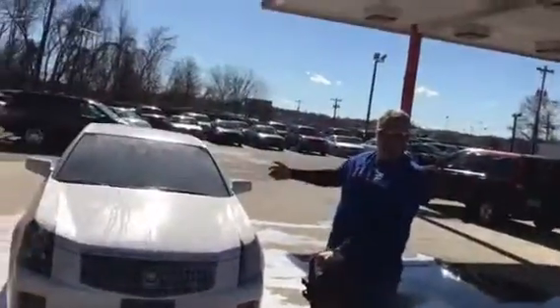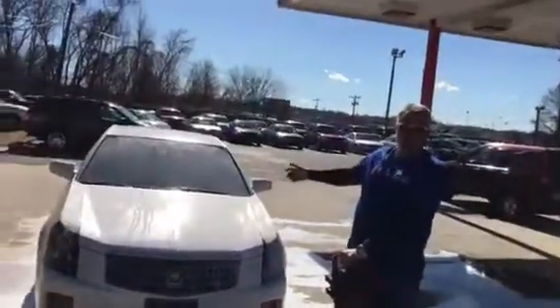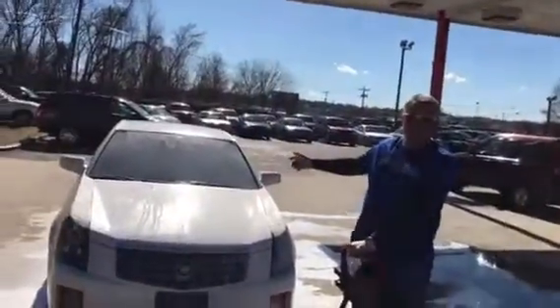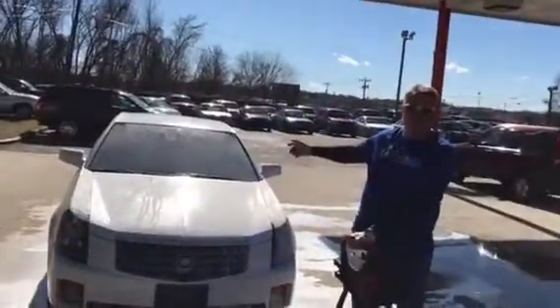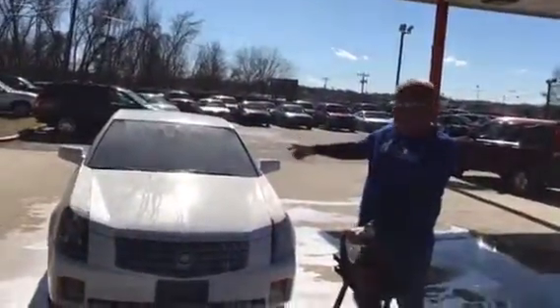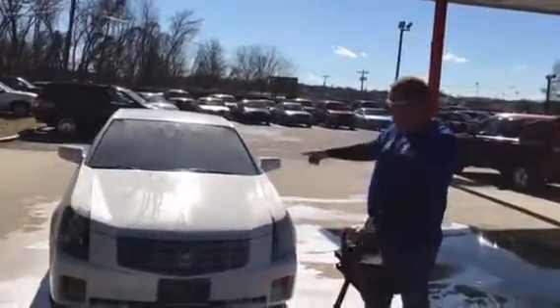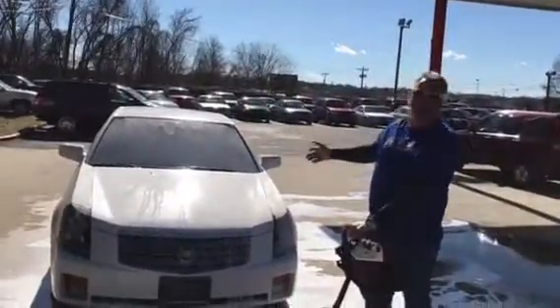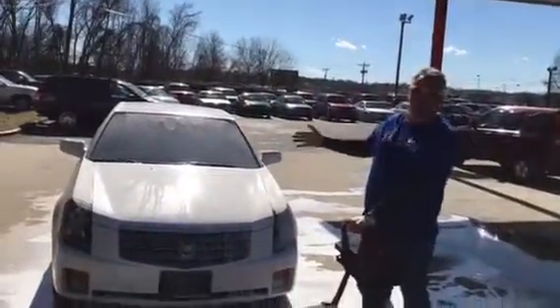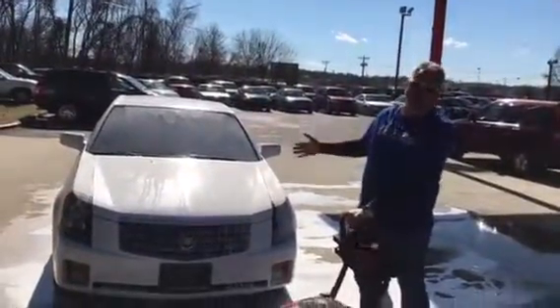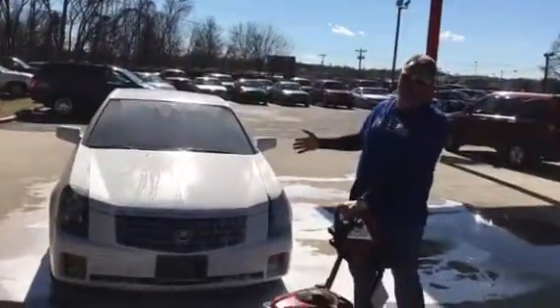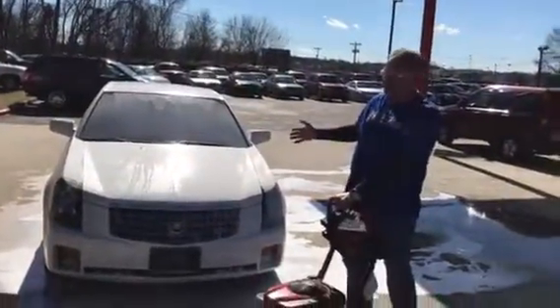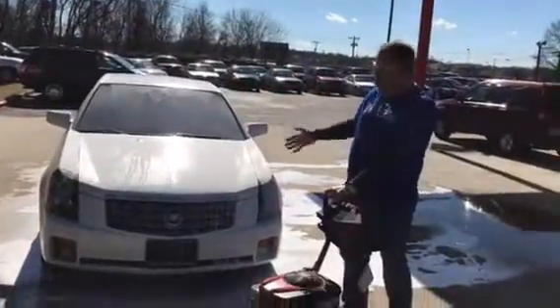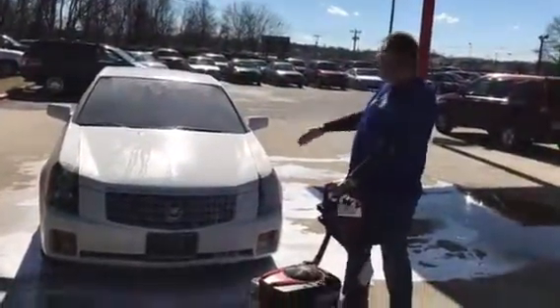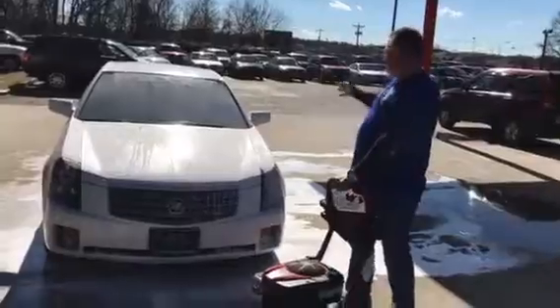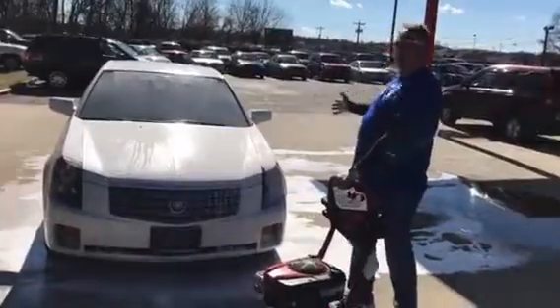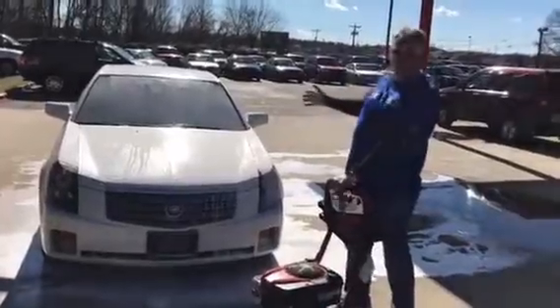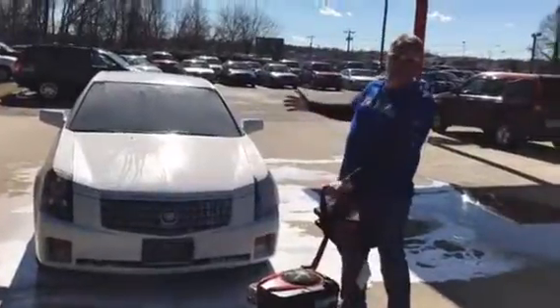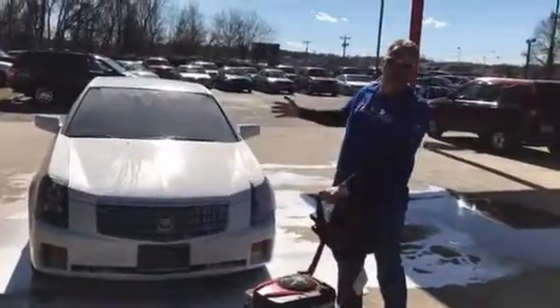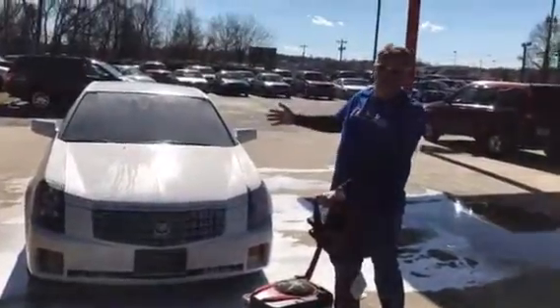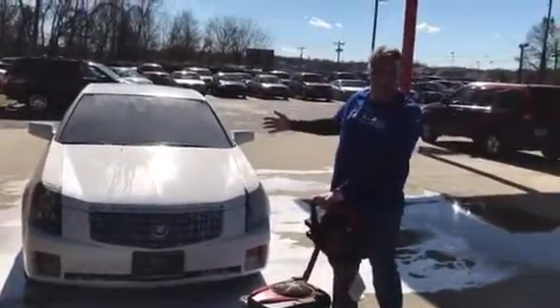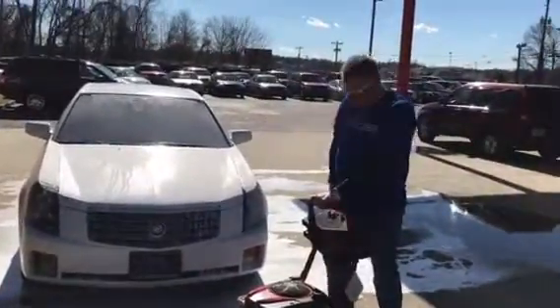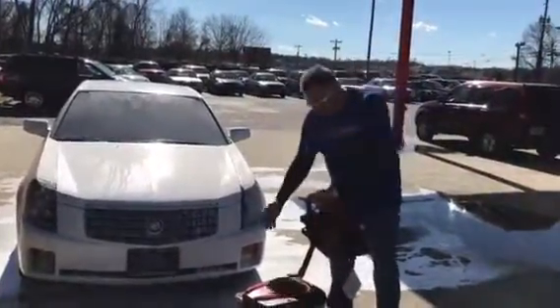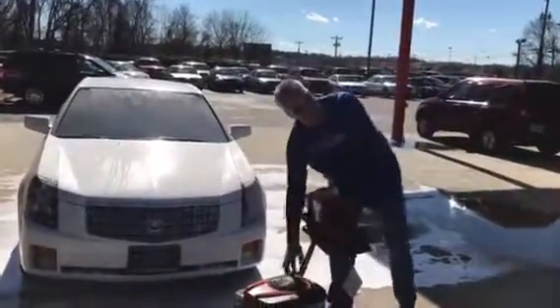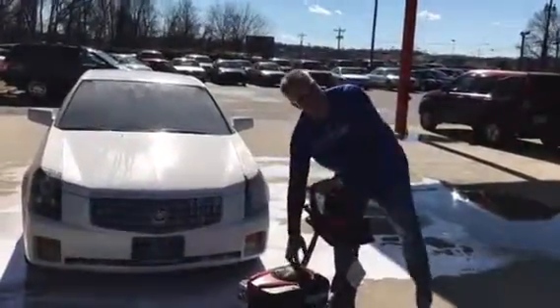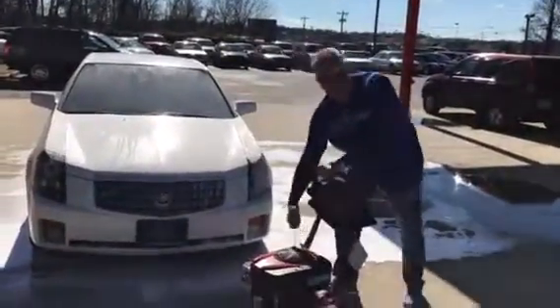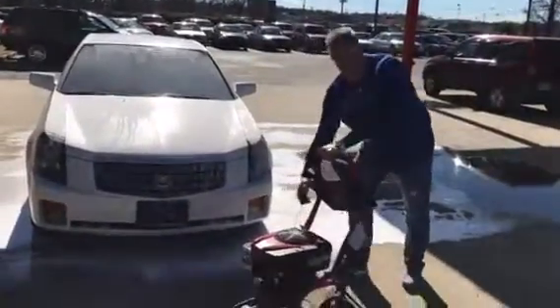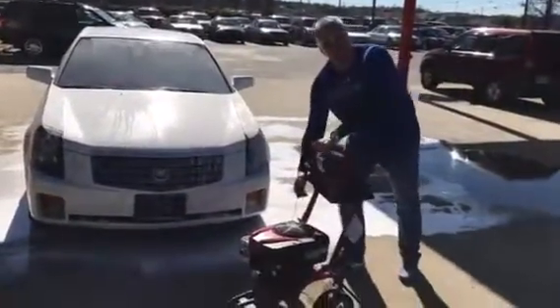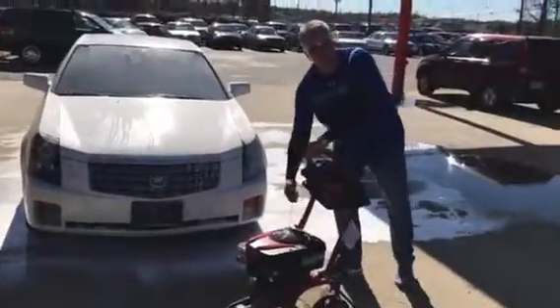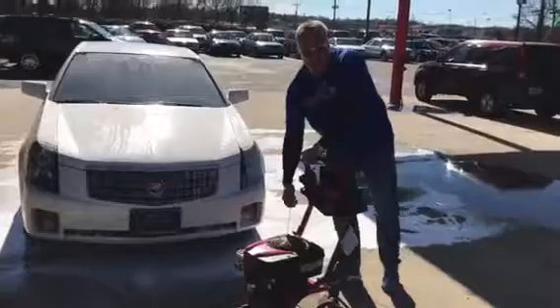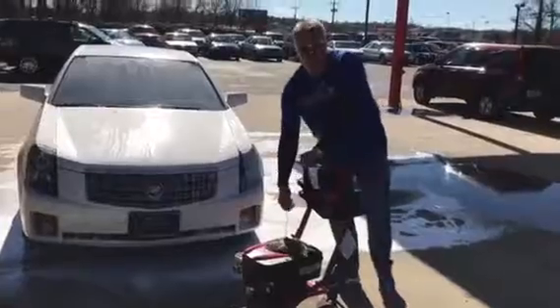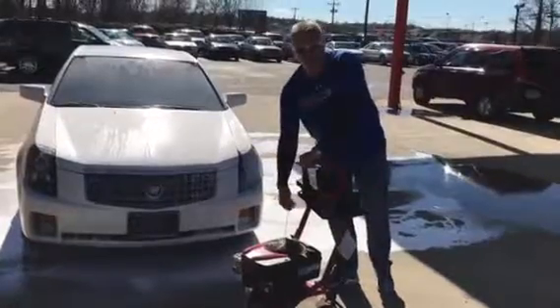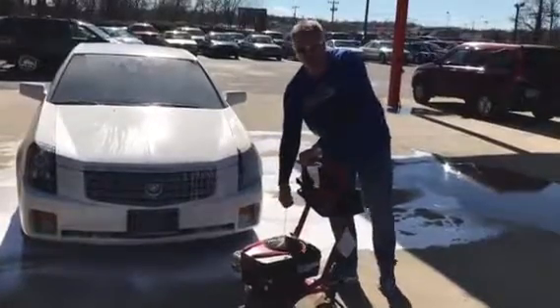We're going to demonstrate this foam cannon right here. I just sprayed it one time, but I'm going to put another coat on it for you, just to show you. This is how we do it with Kip's car when we clean a car.